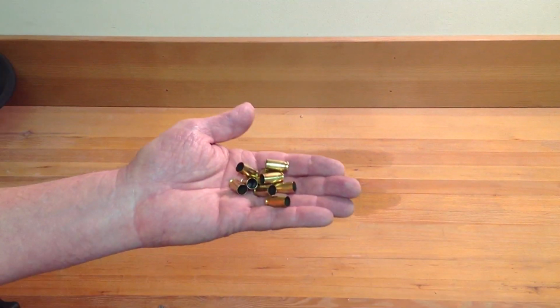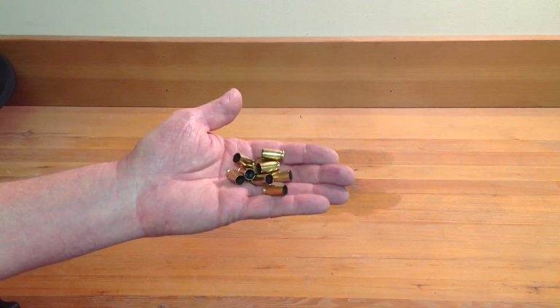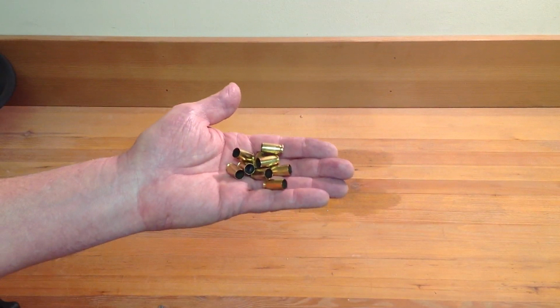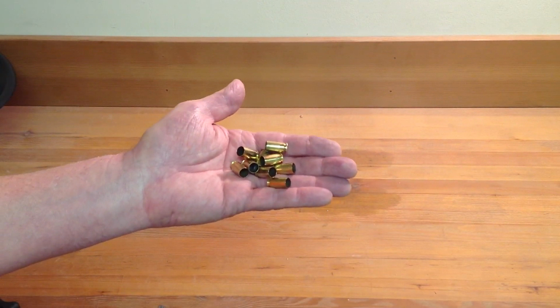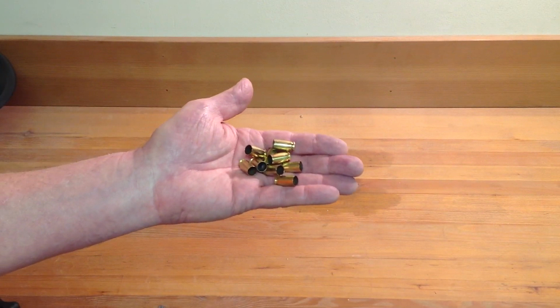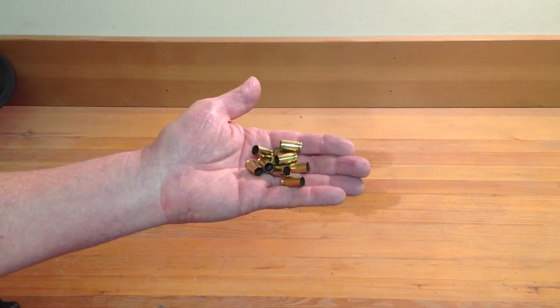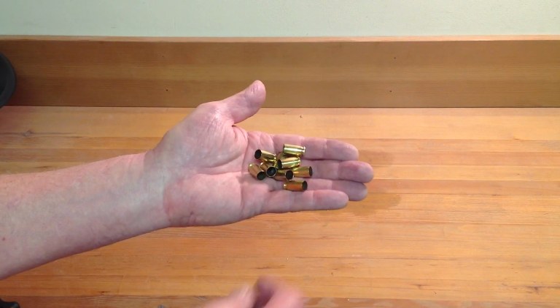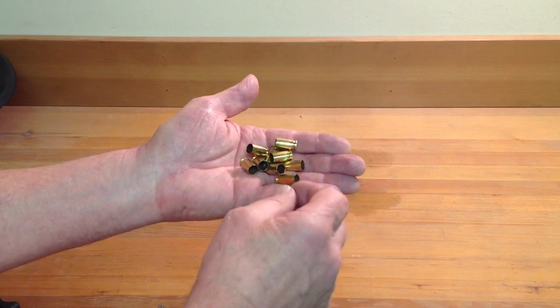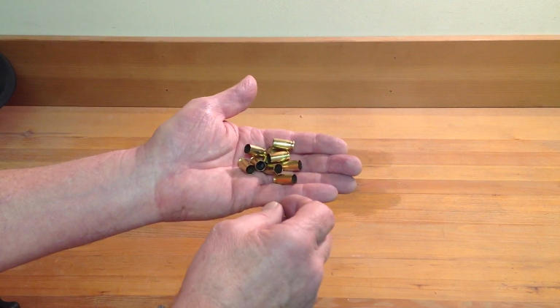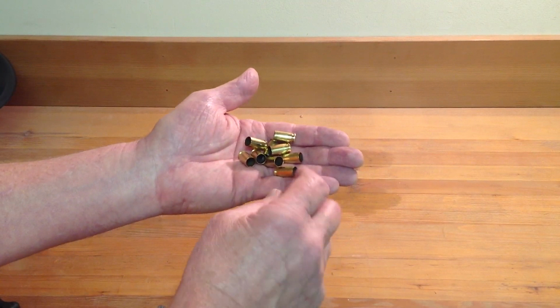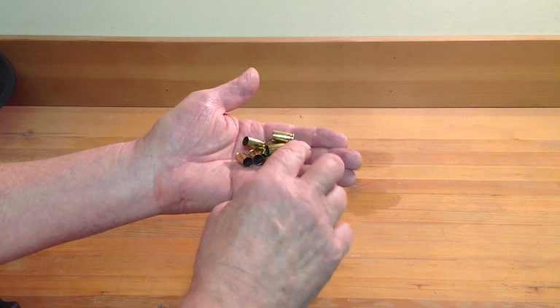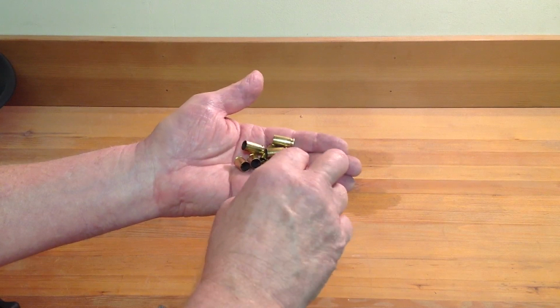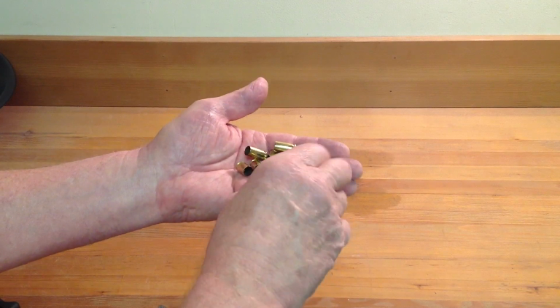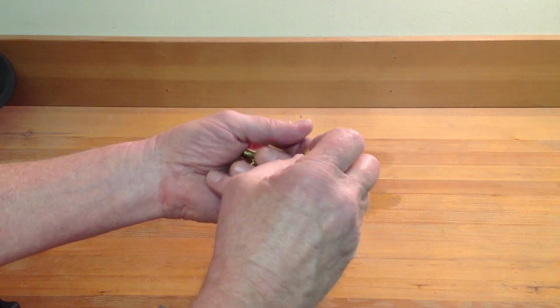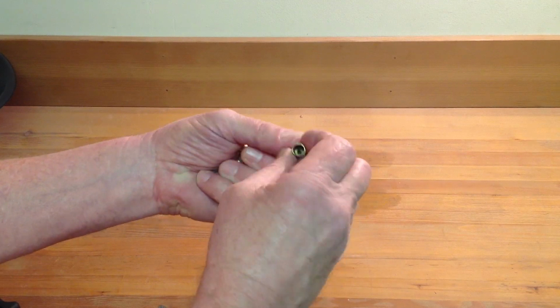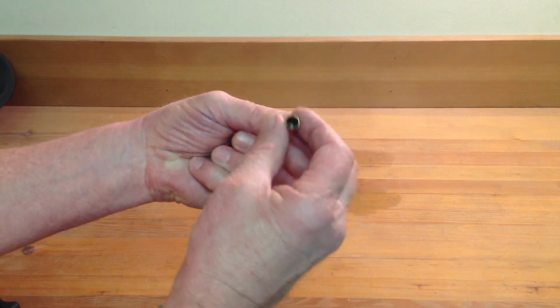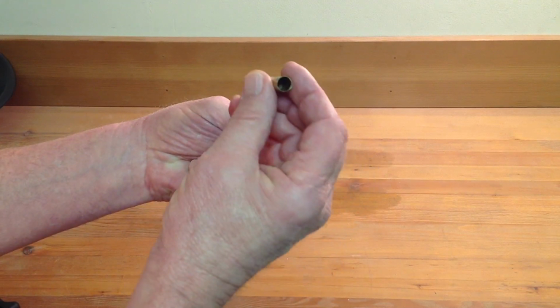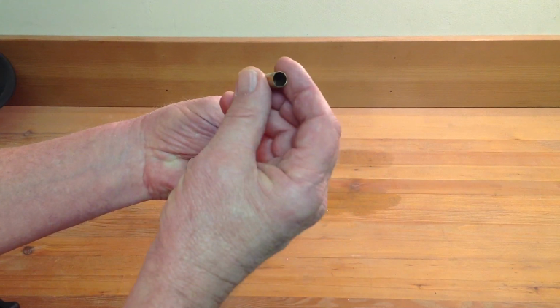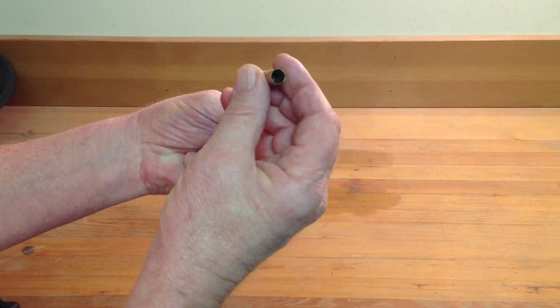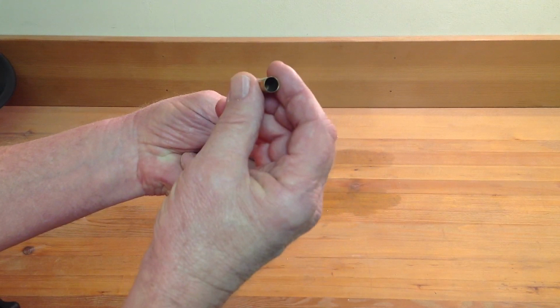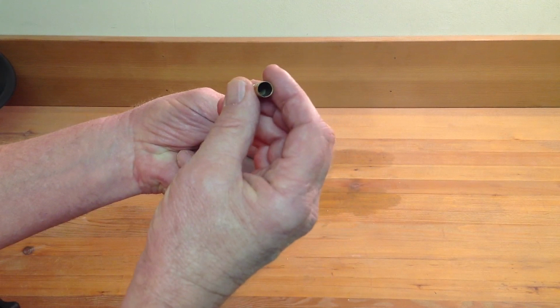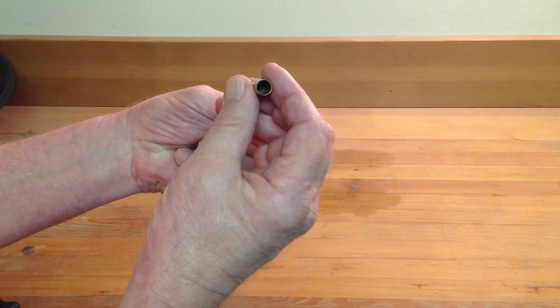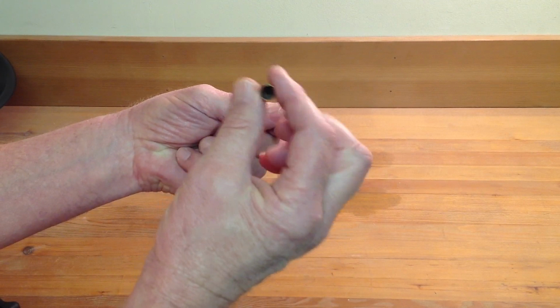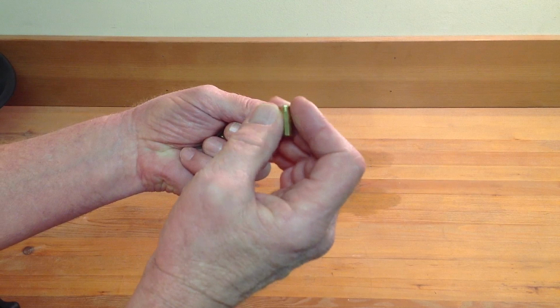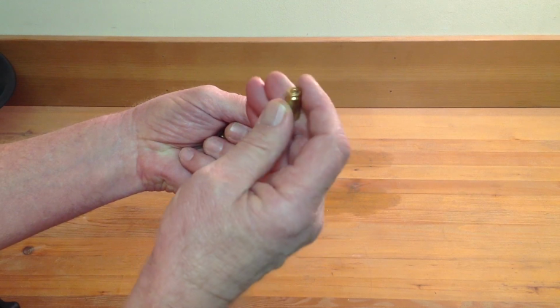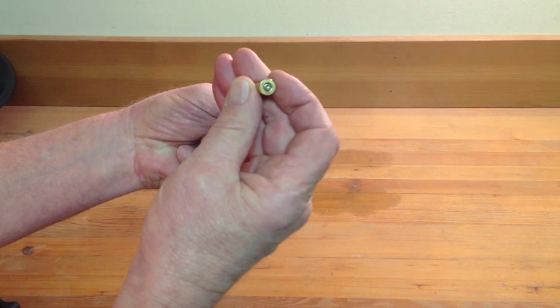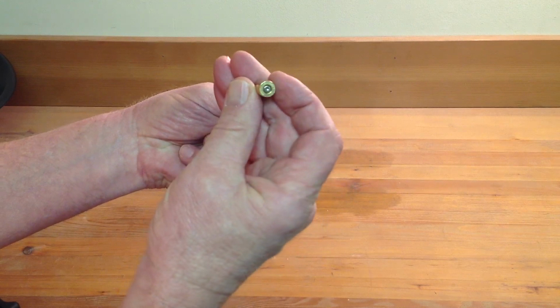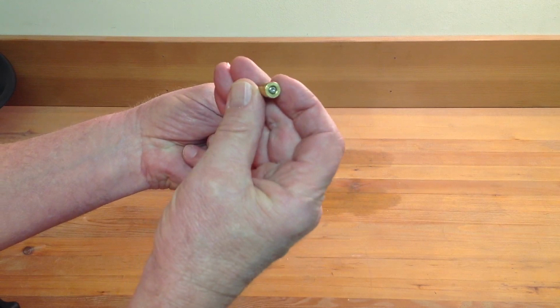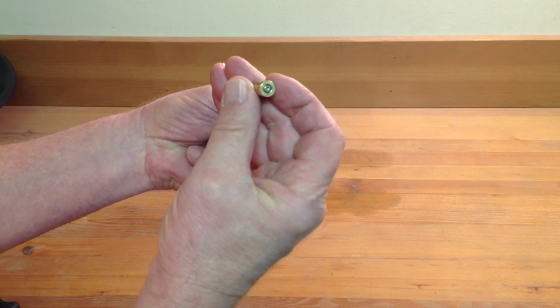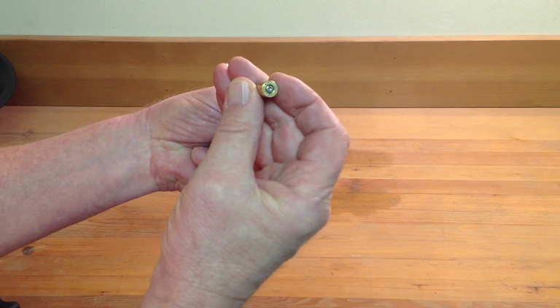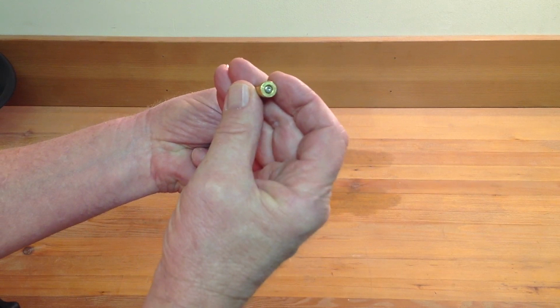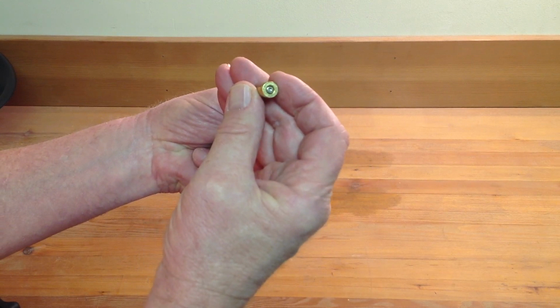After the first hour, I pulled out a sampling of shells to look at, and they're pretty darn clean. I'd like to see them go for another hour and see if we can polish them up to a nice shine.